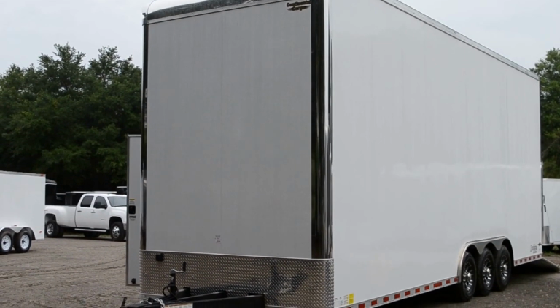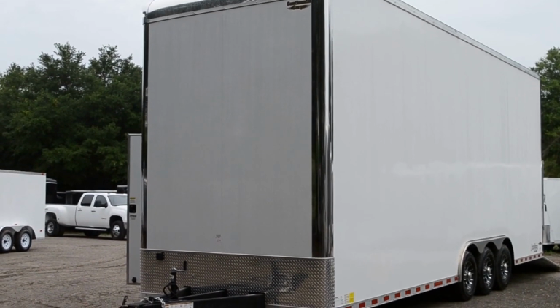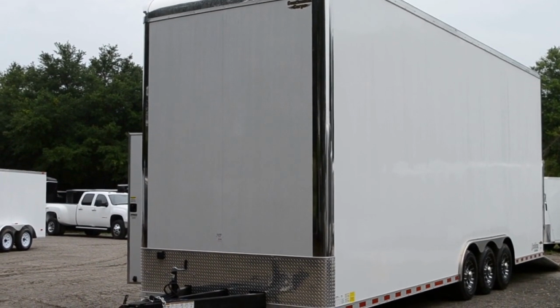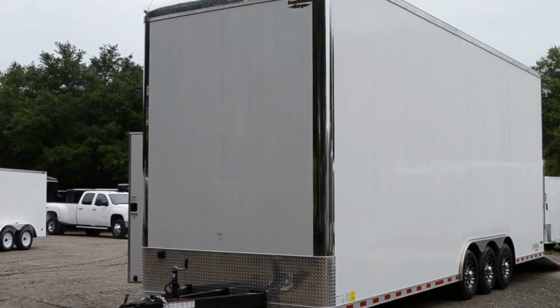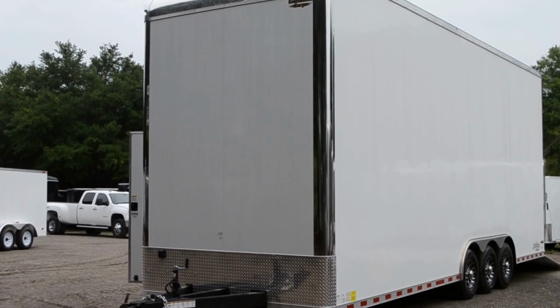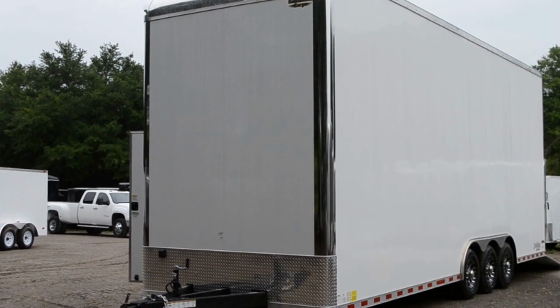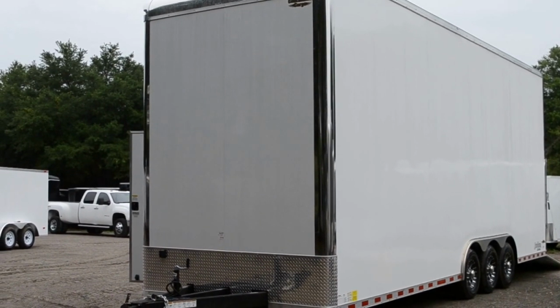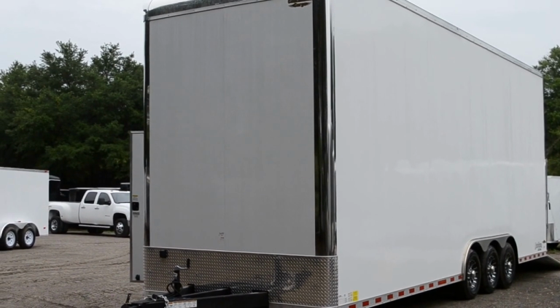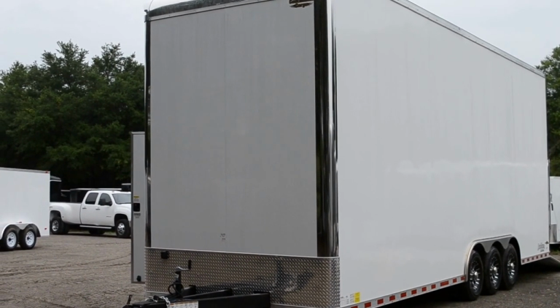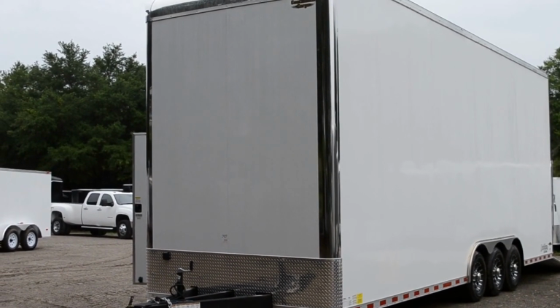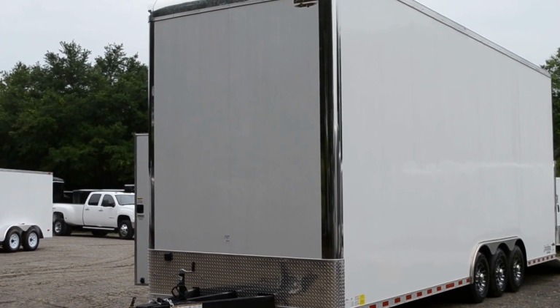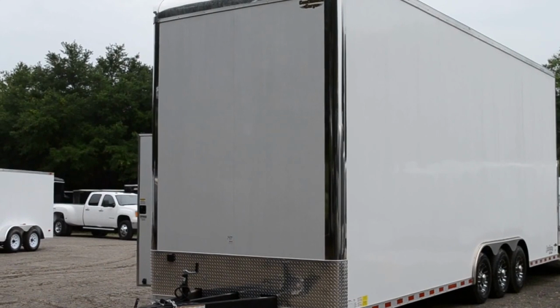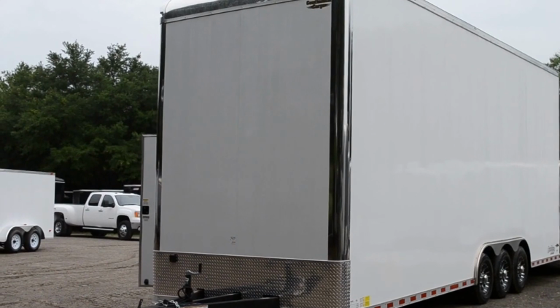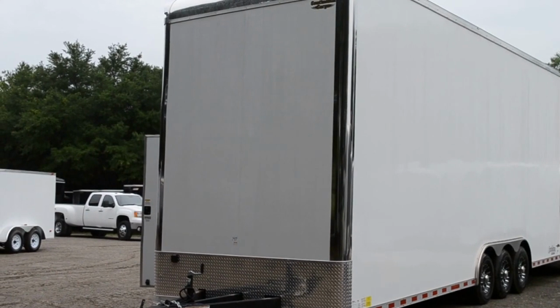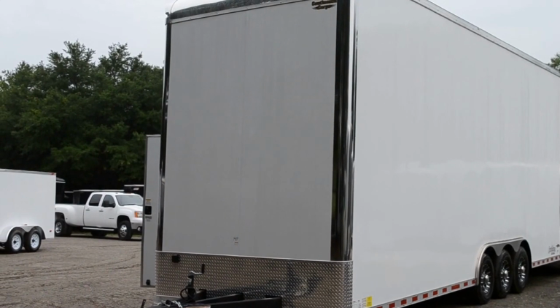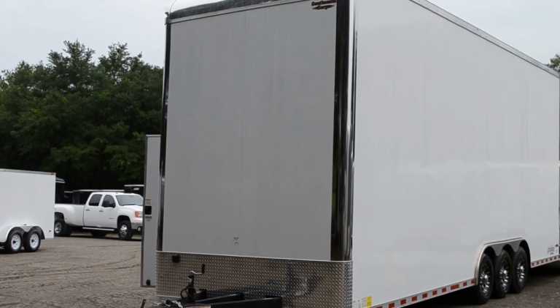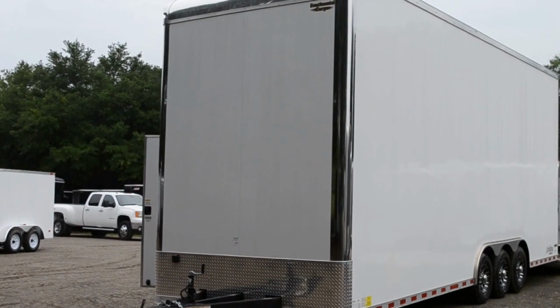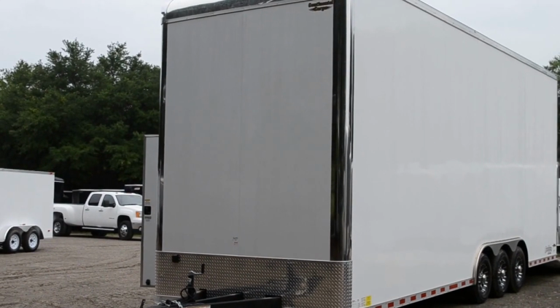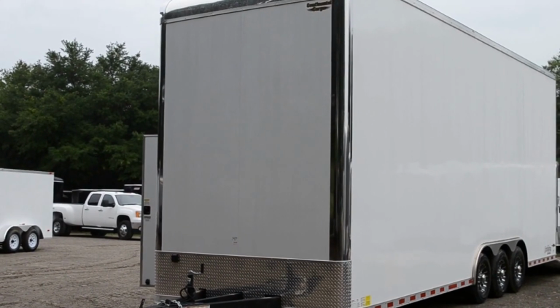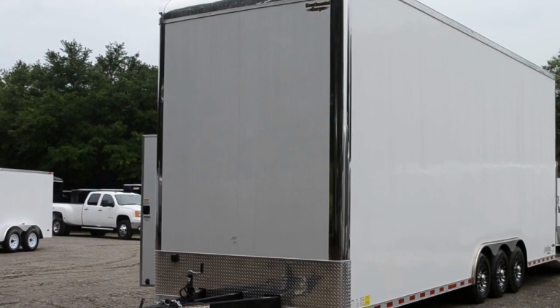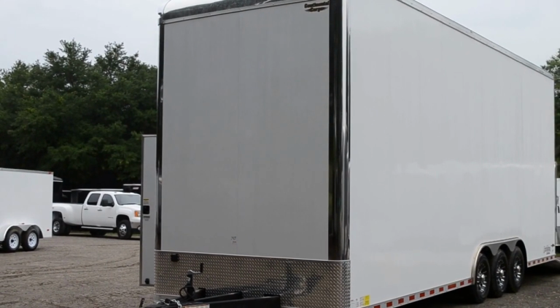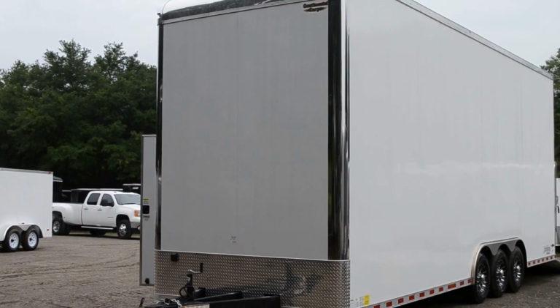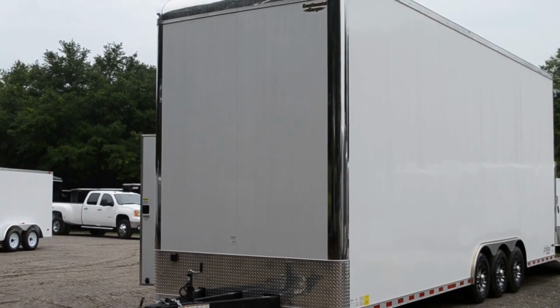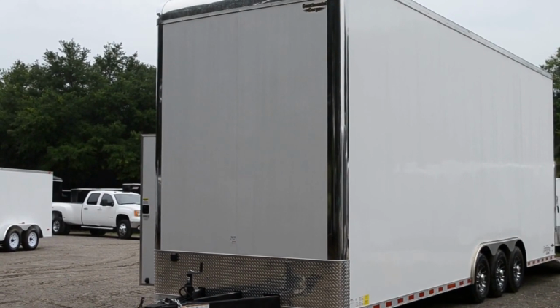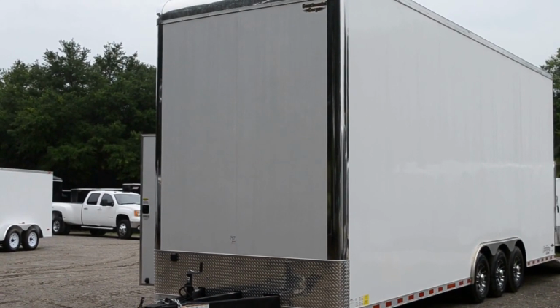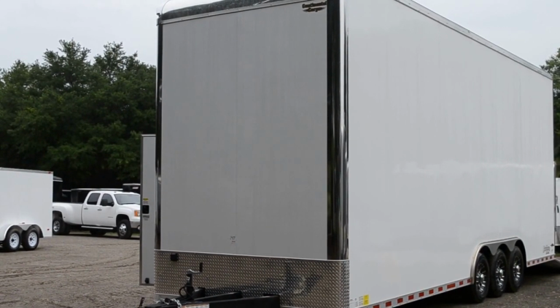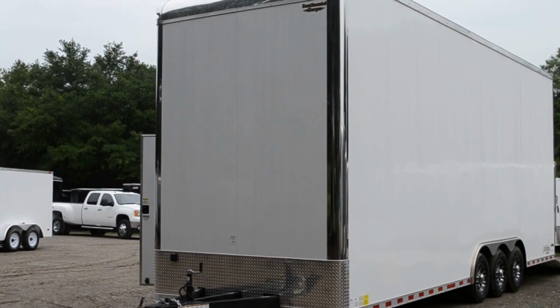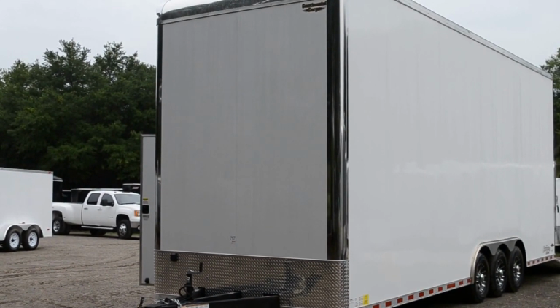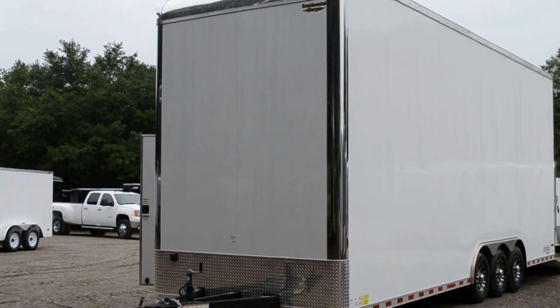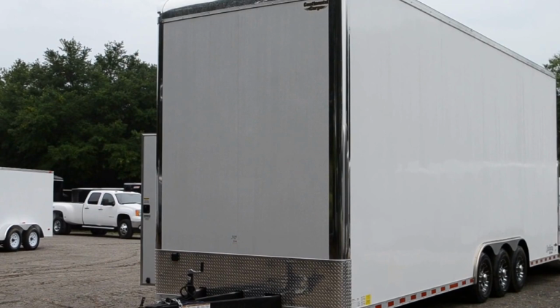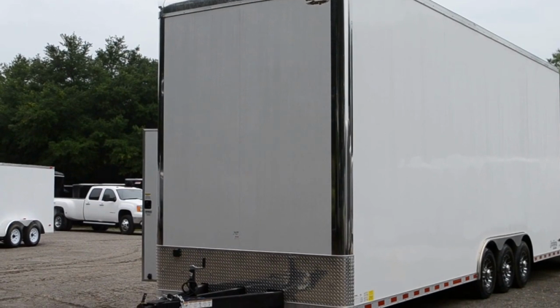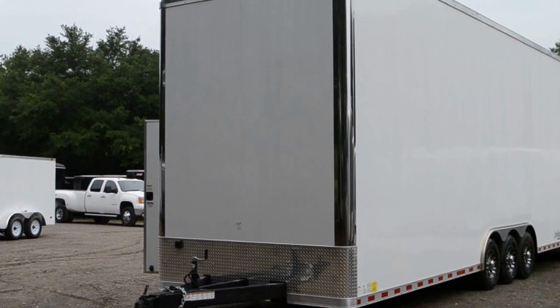Hello Wright Trailers! Today I'm bringing you a 28-foot Continental Cargo Stacker Trailer.